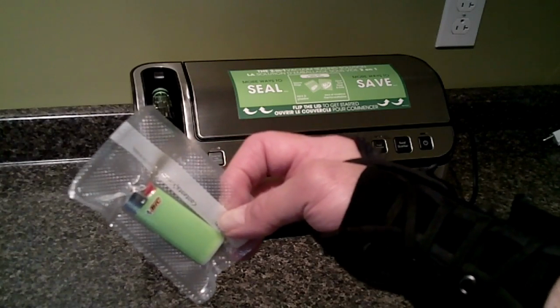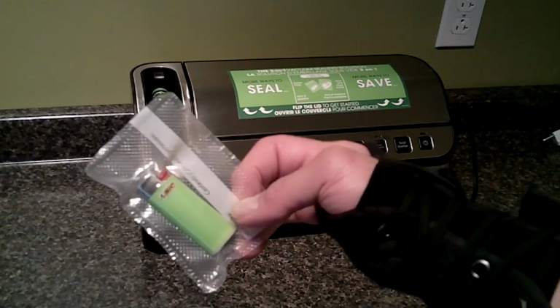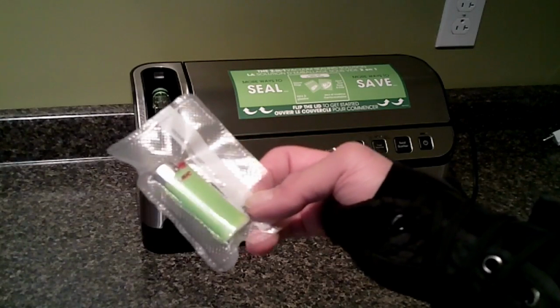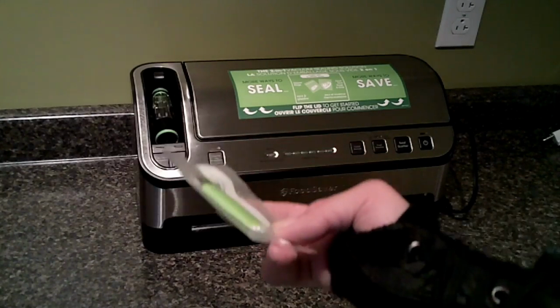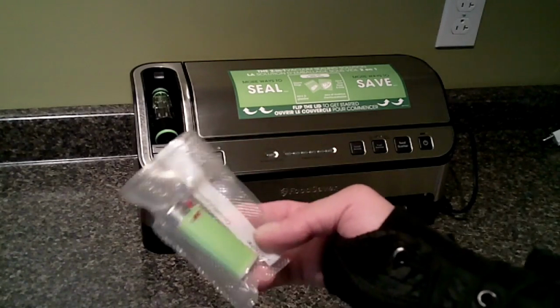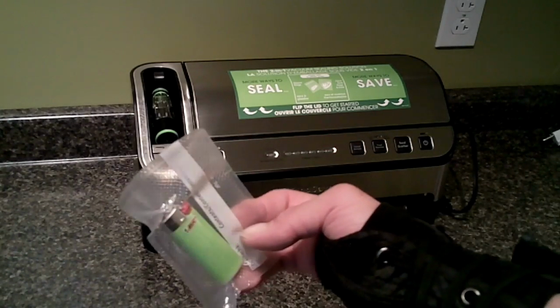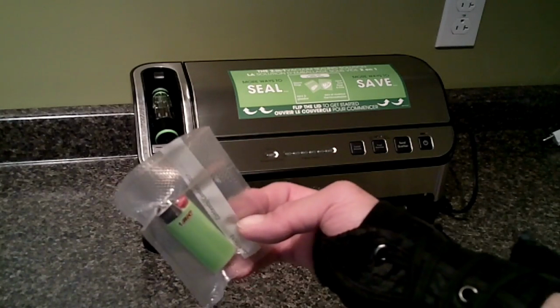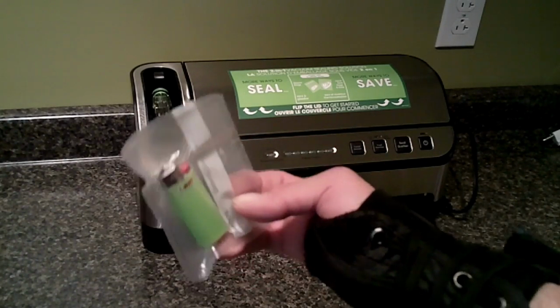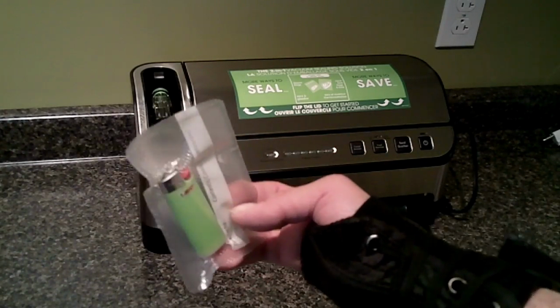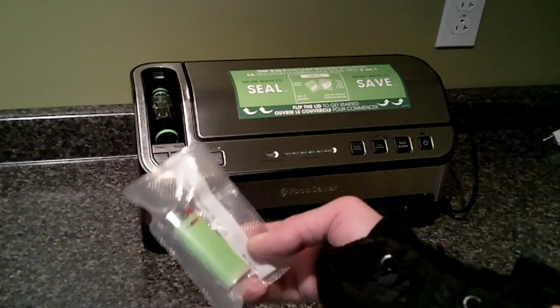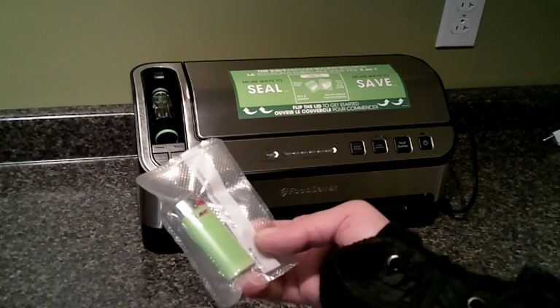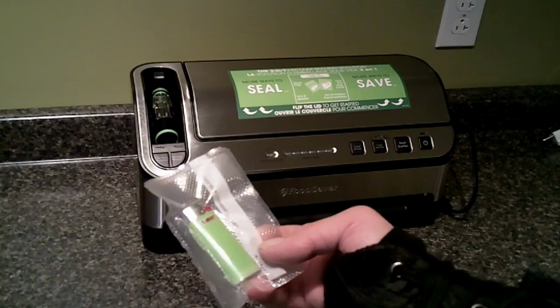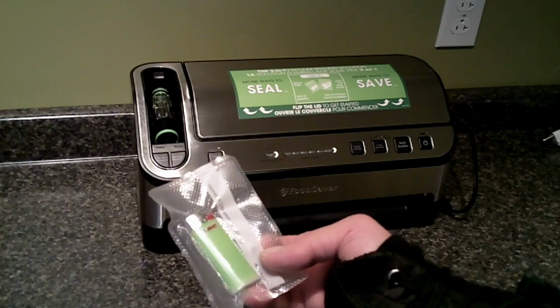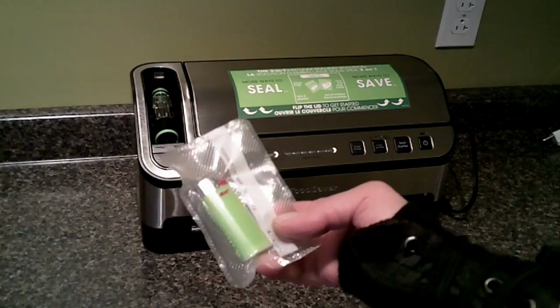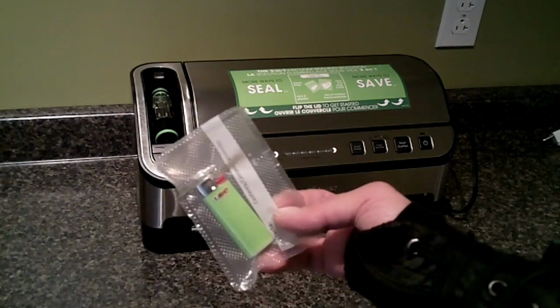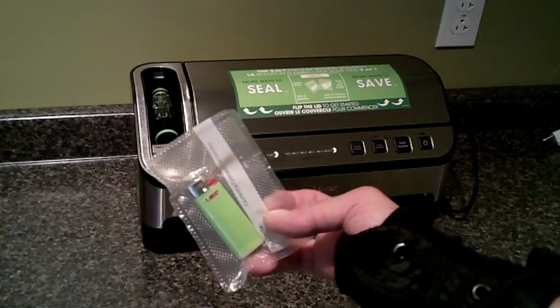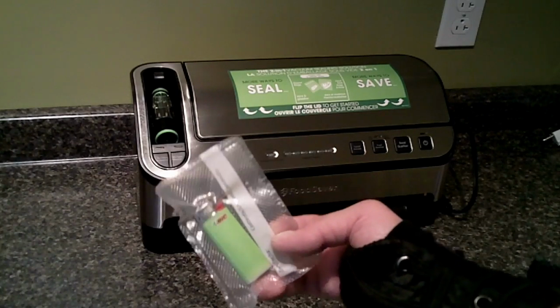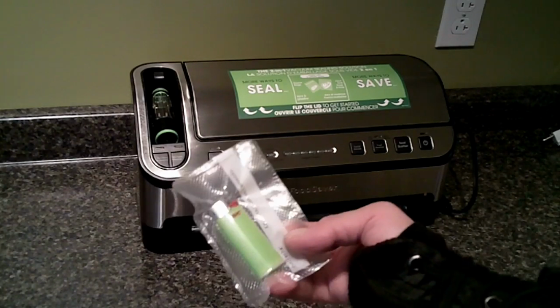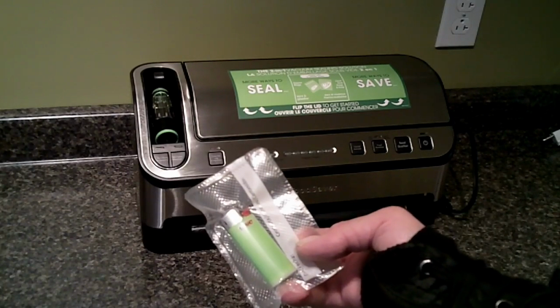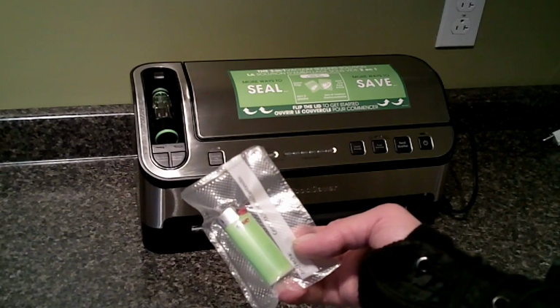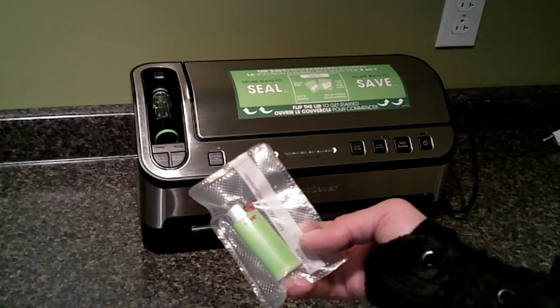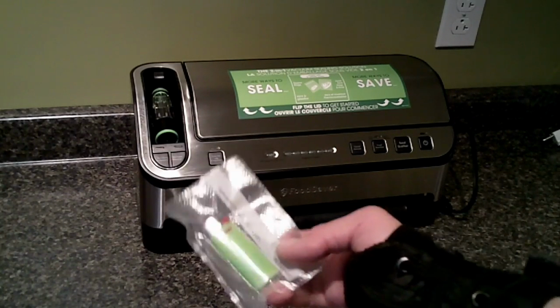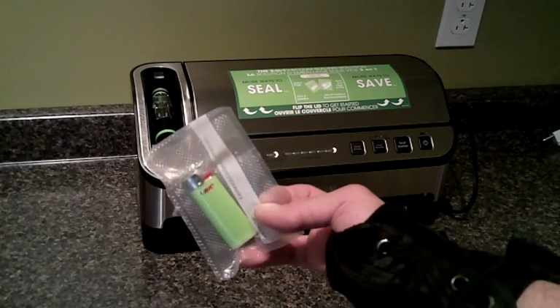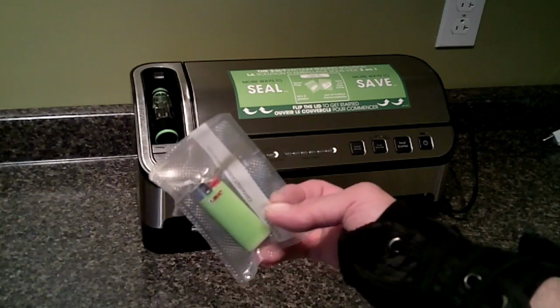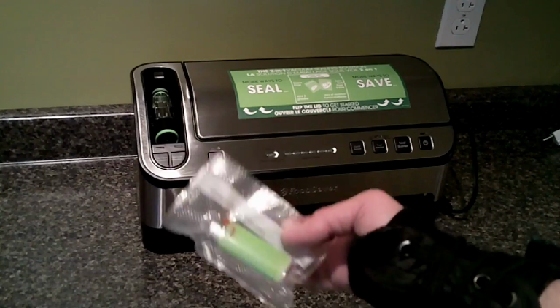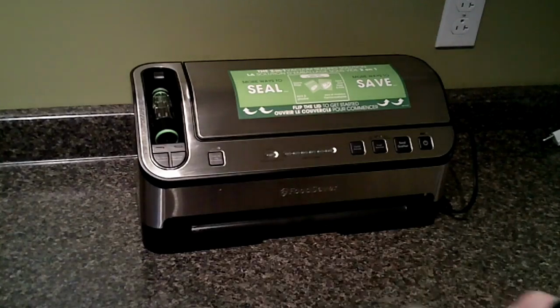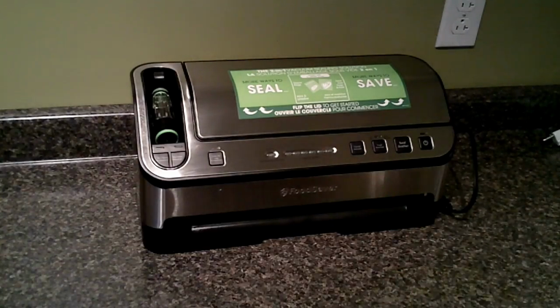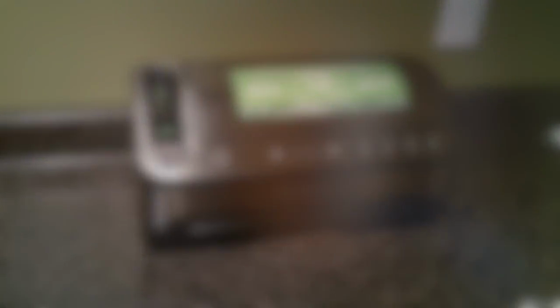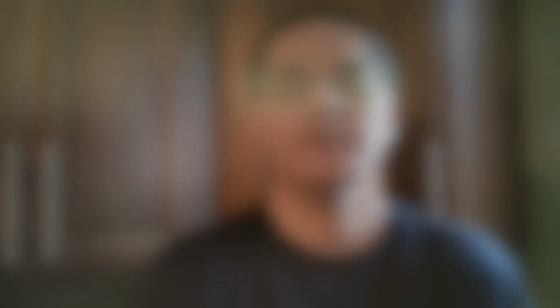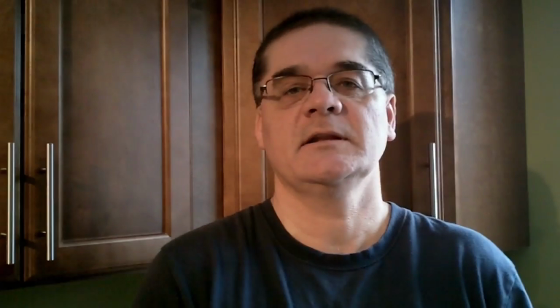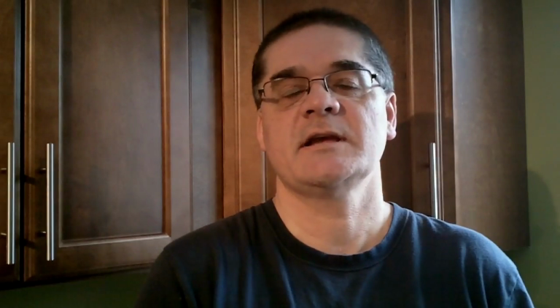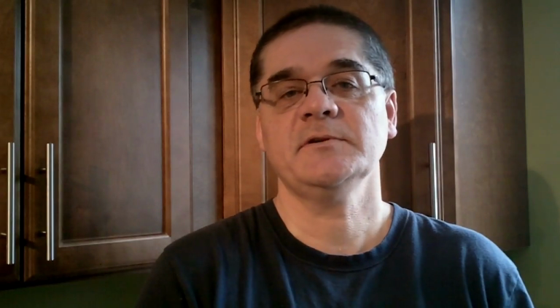Just a quick little tip. If you have one of these, perfect. If not, just put it in a Ziploc bag — probably works just as good. These are a little bit tougher though.